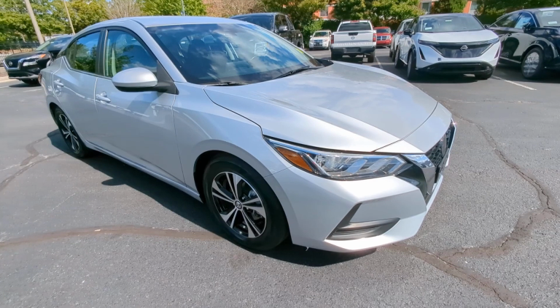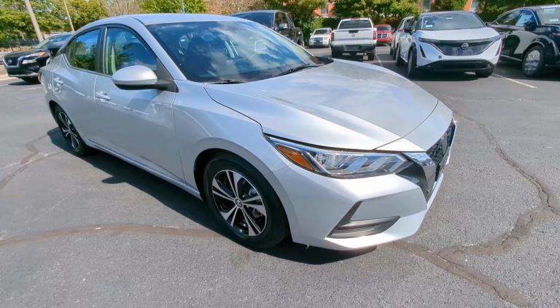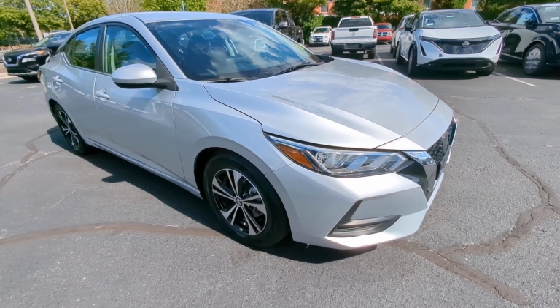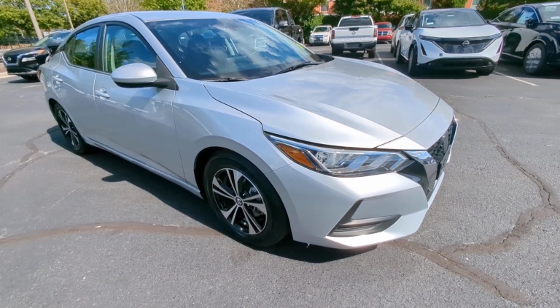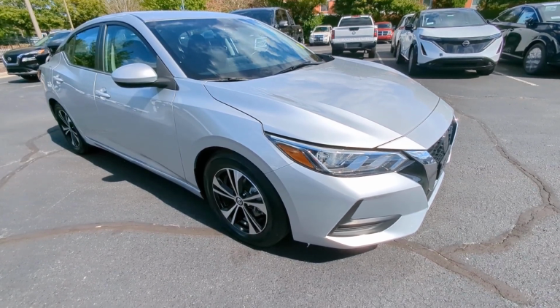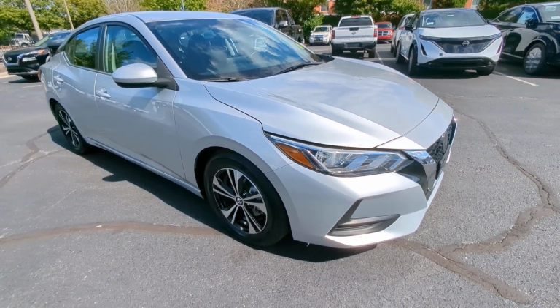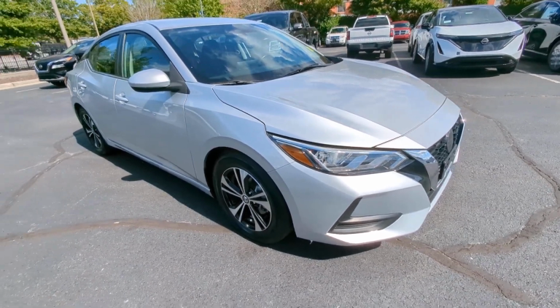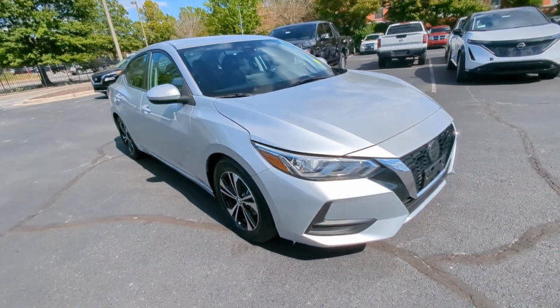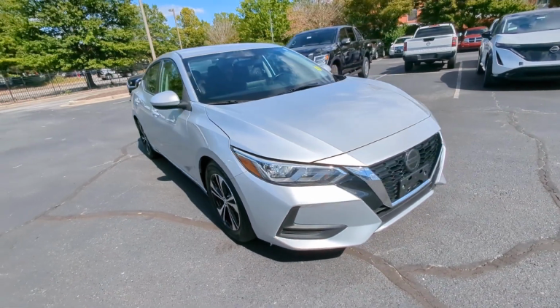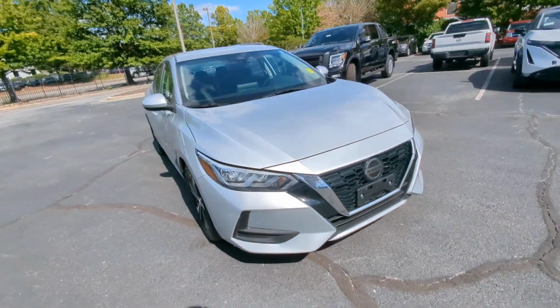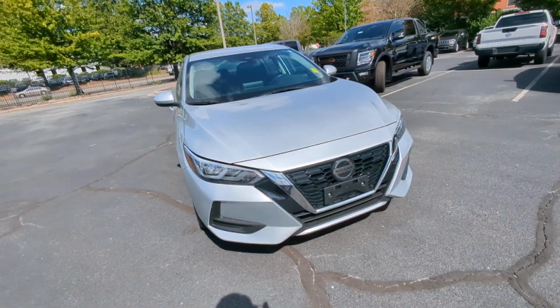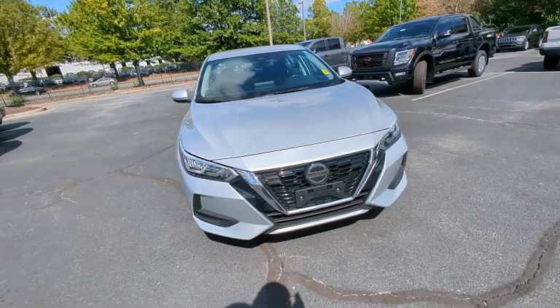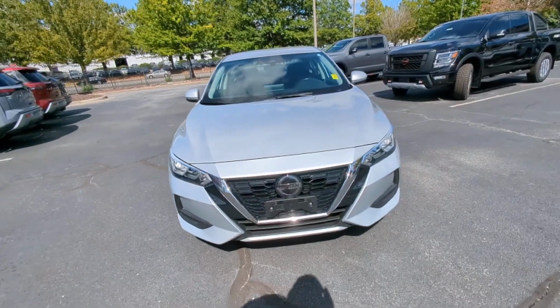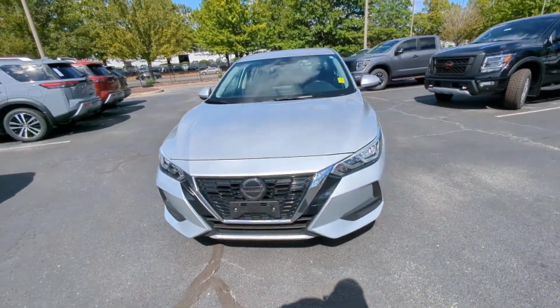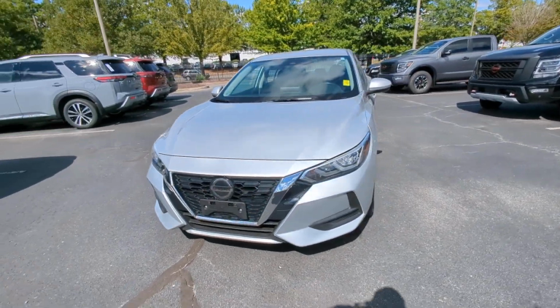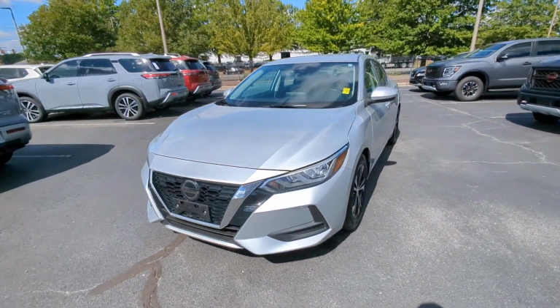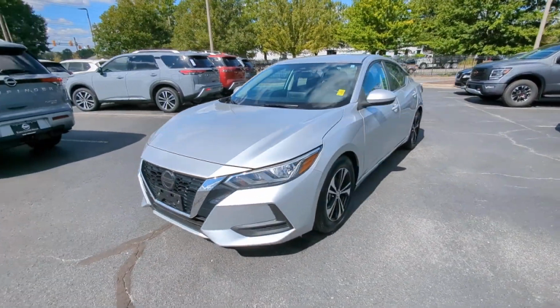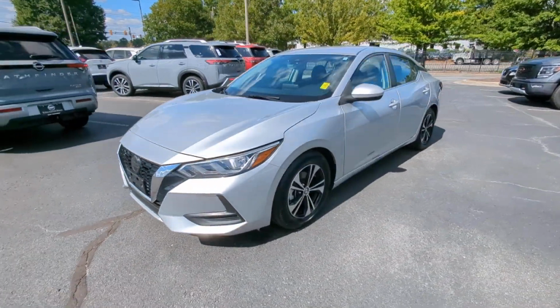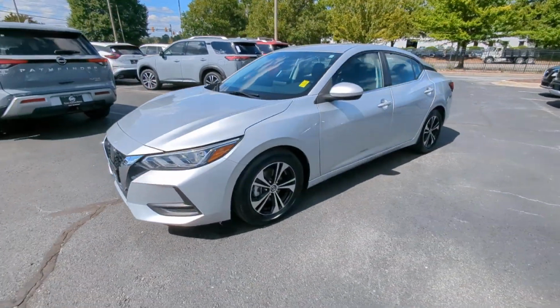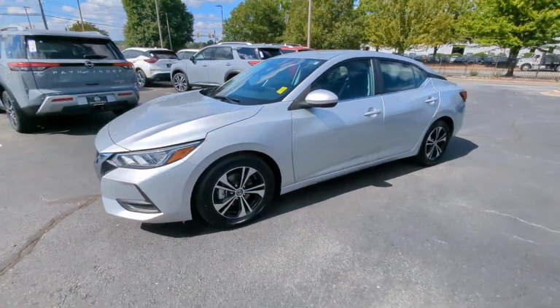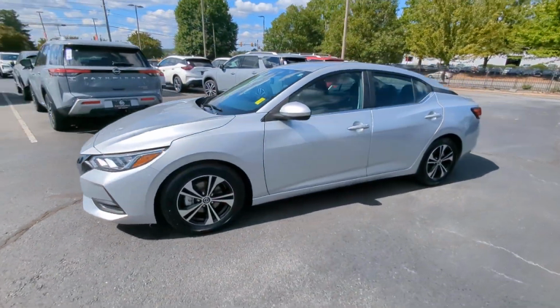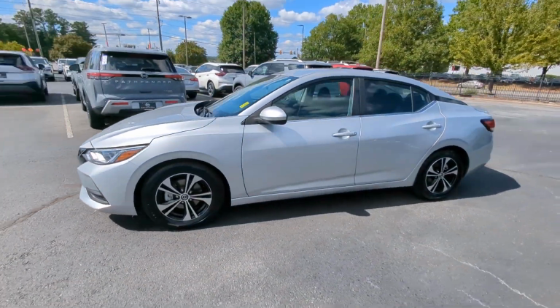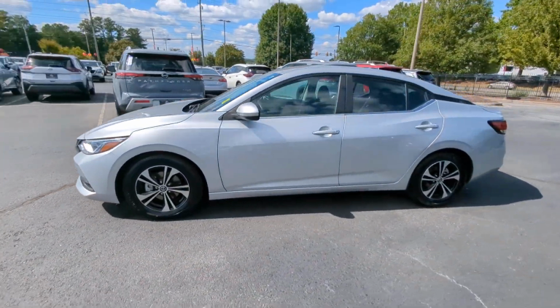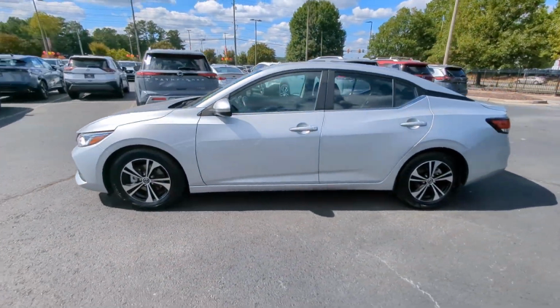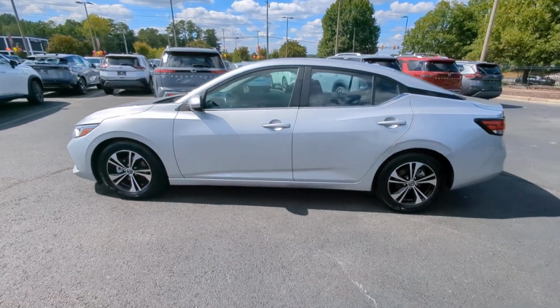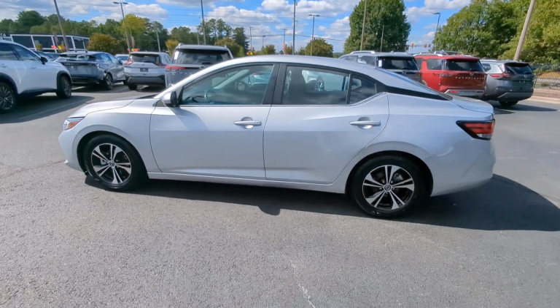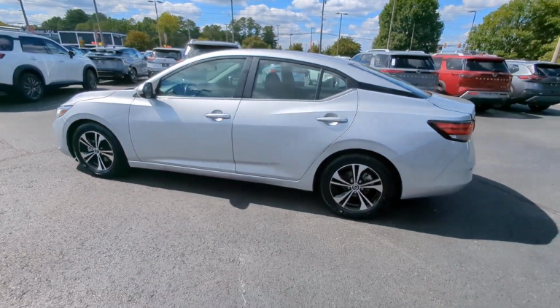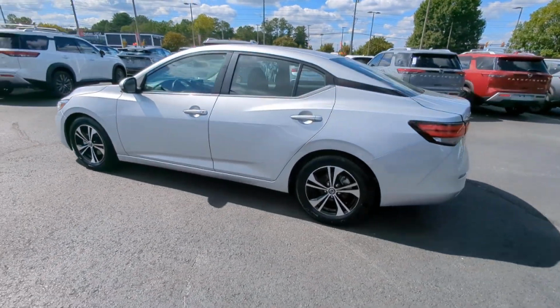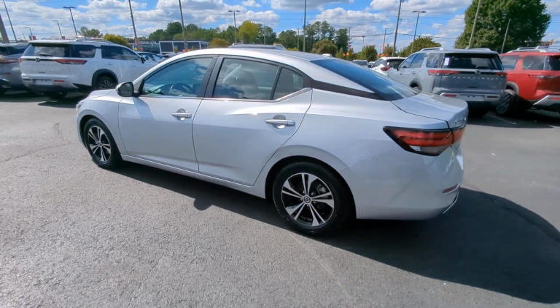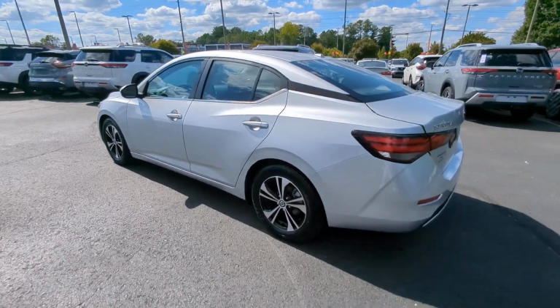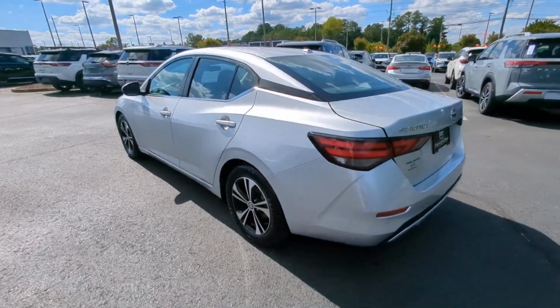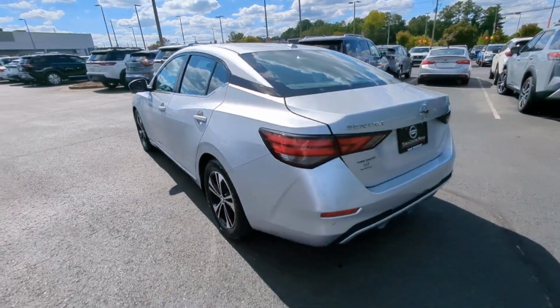You just found the 2021 Nissan Sentra. With less than 70,000 miles on the odometer, this vehicle provides excellent value. This roomy Sentra makes your daily drive fun, comfortable, and convenient.